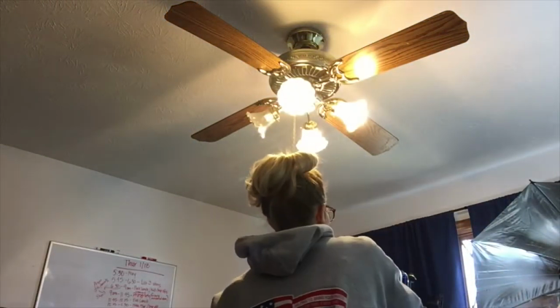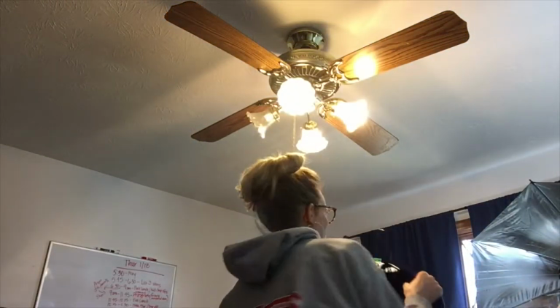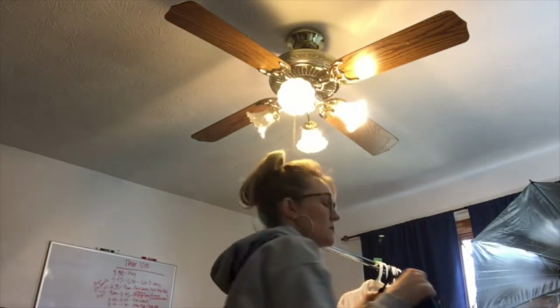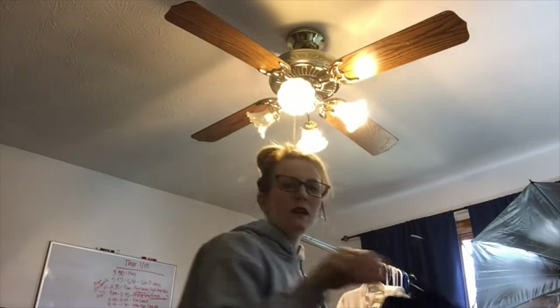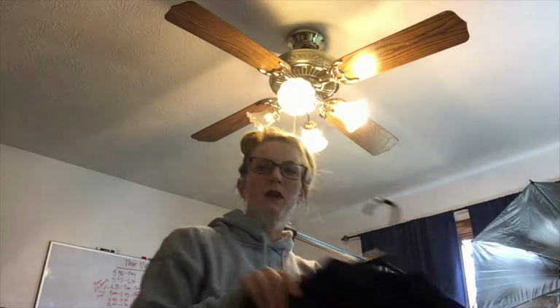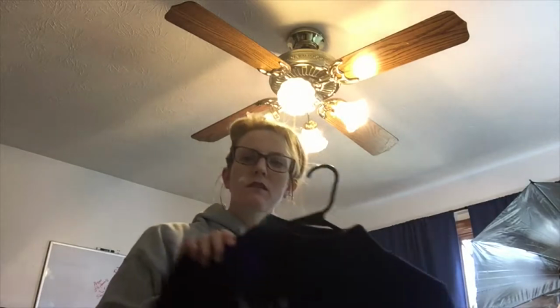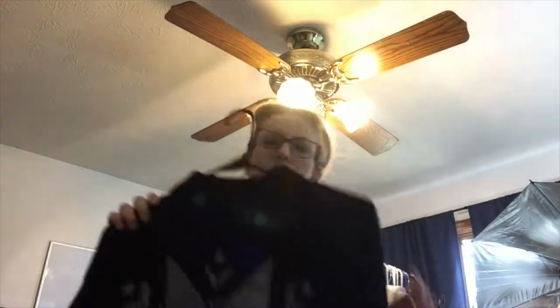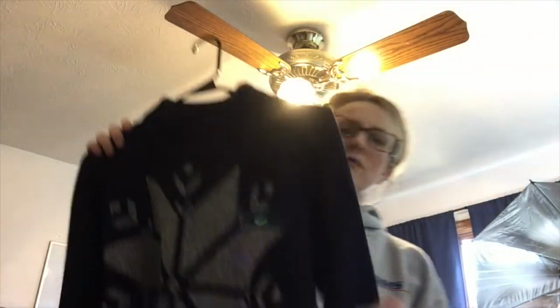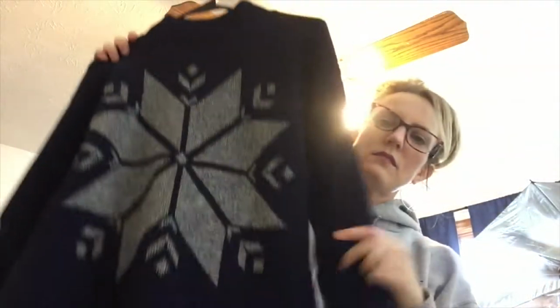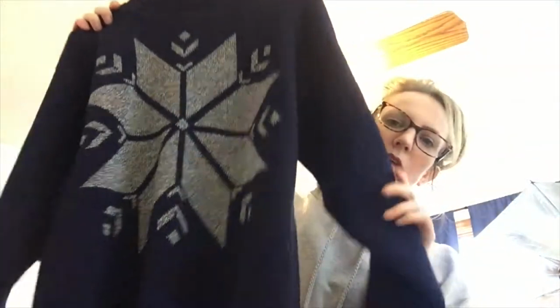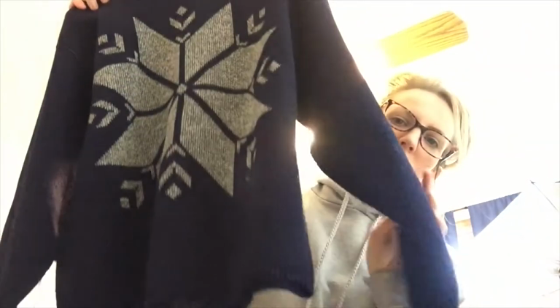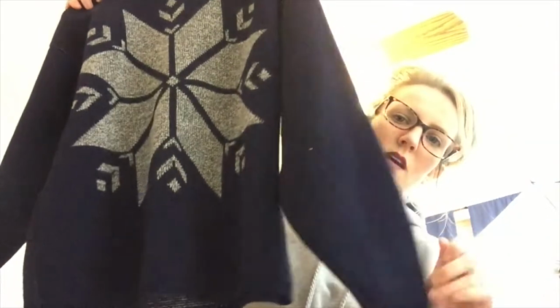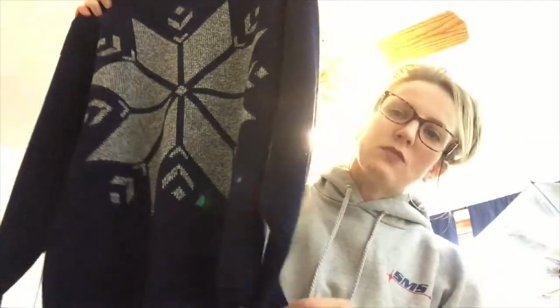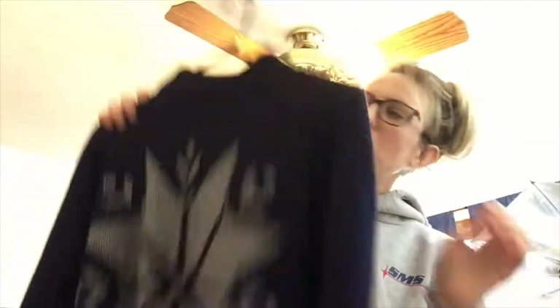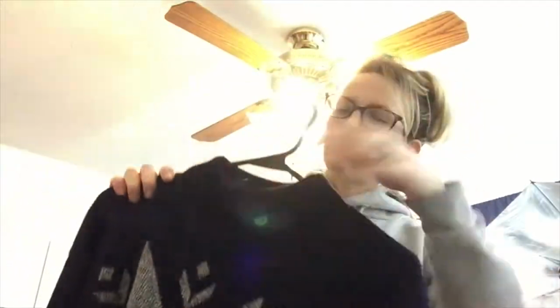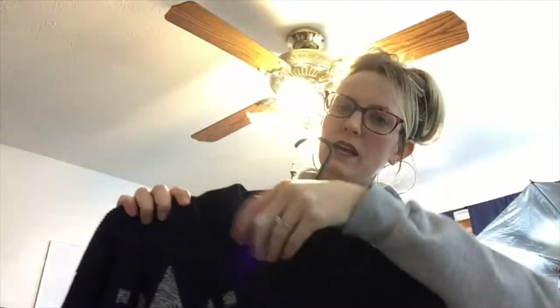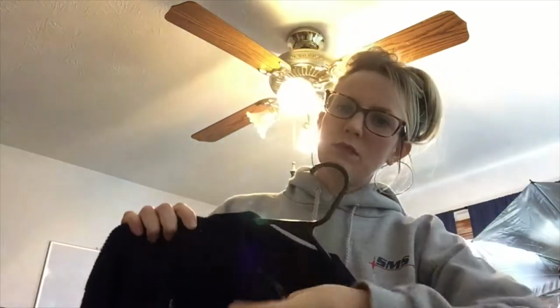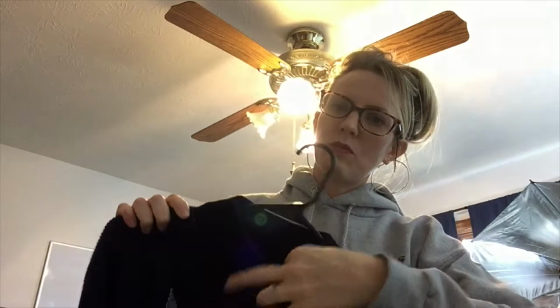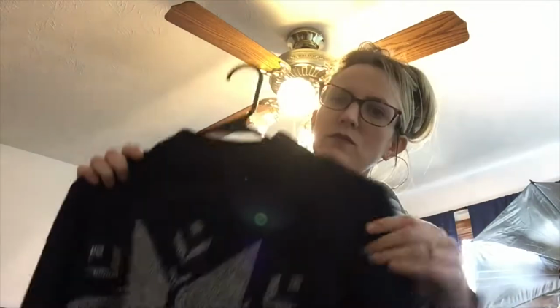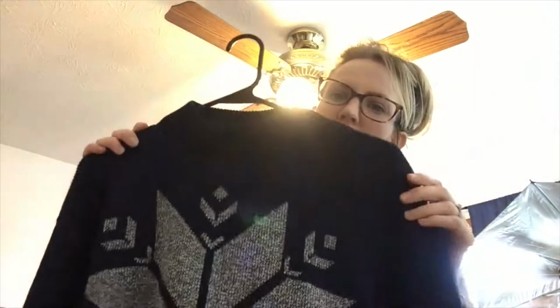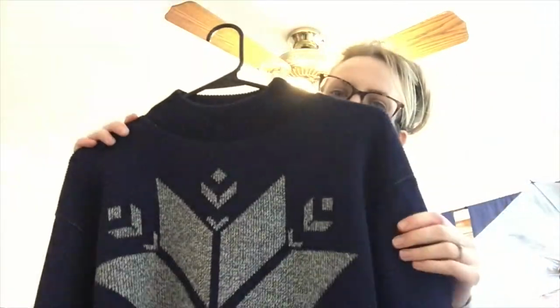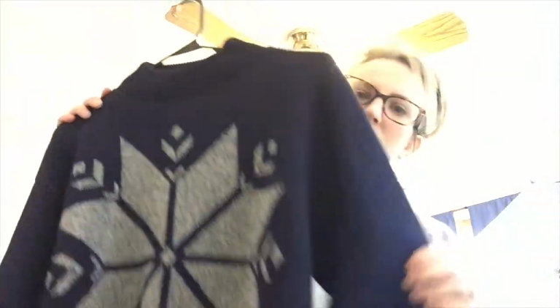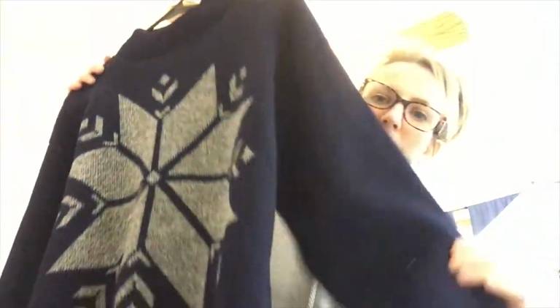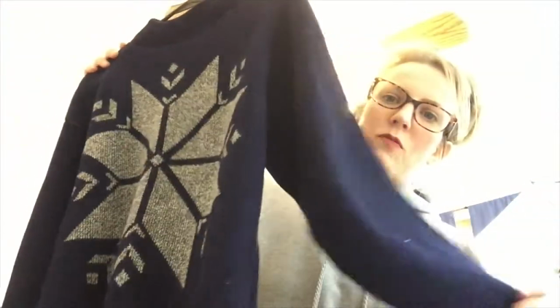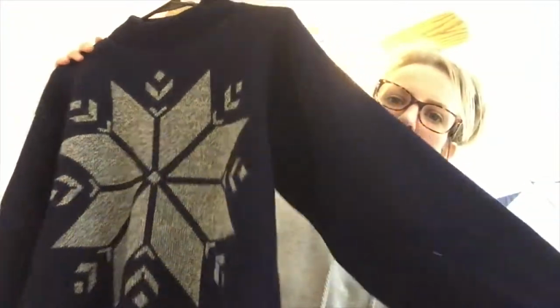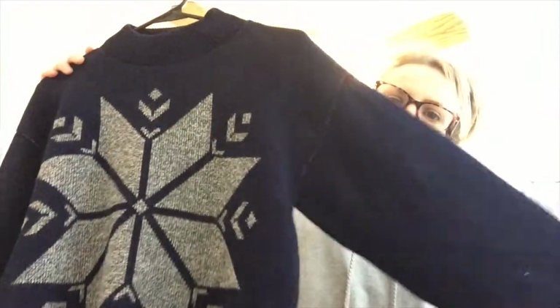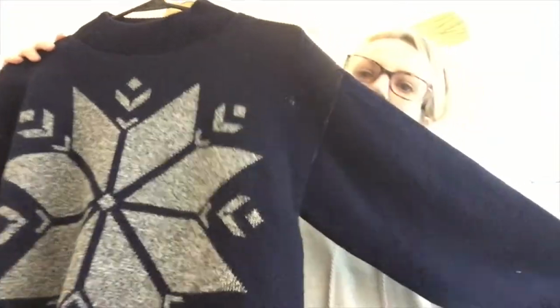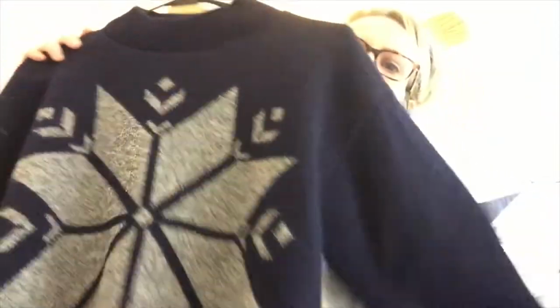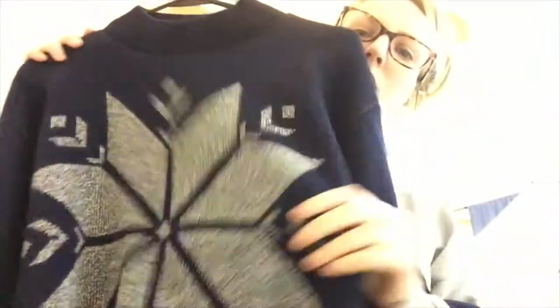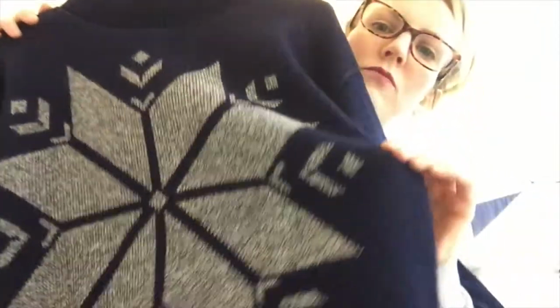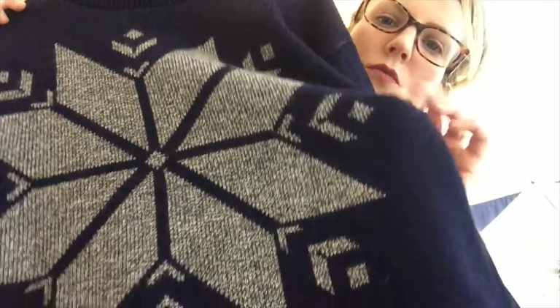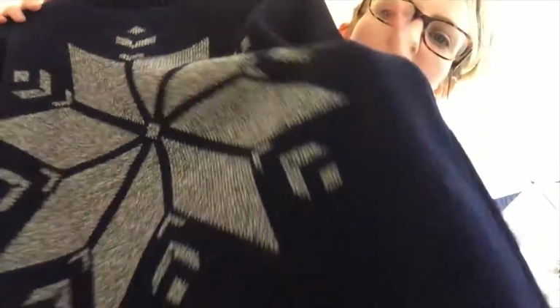This is a Christmas find but I can still list it and see what happens. I don't know the brand because the tag's been removed, but it looks like something from Old Navy or Gap and it's really good quality.